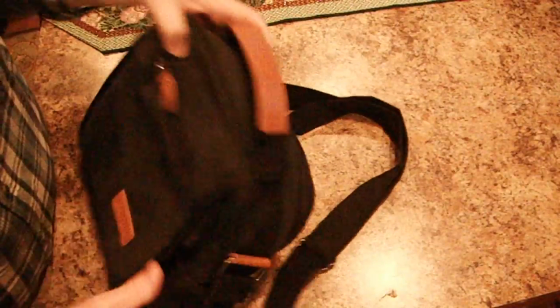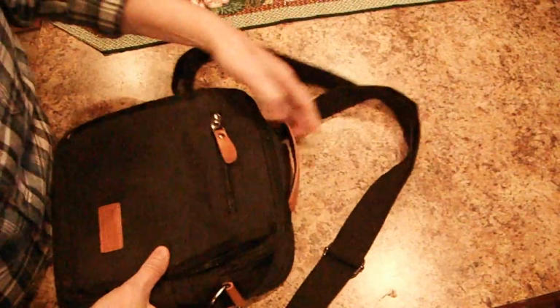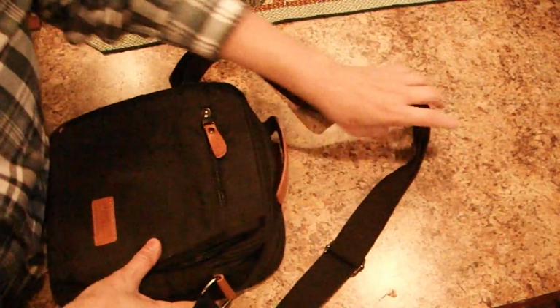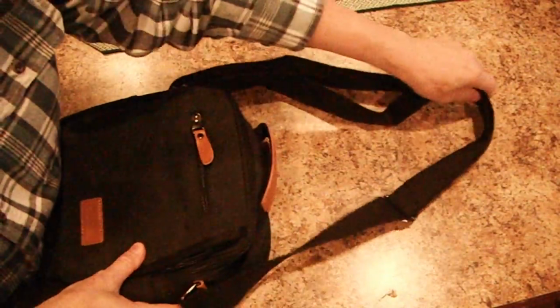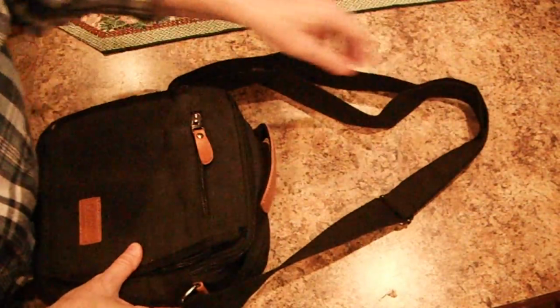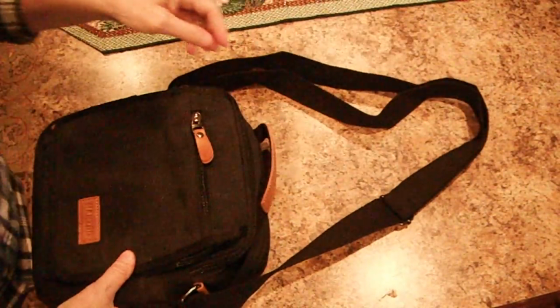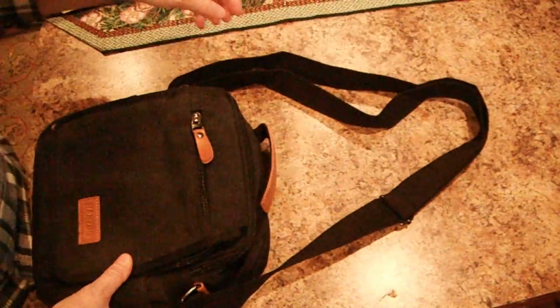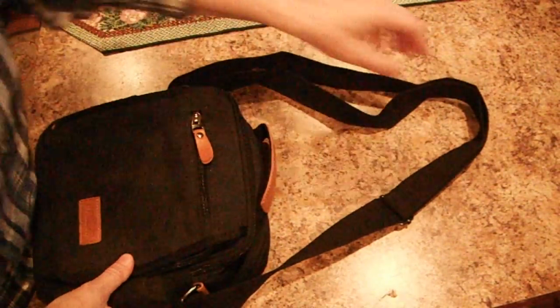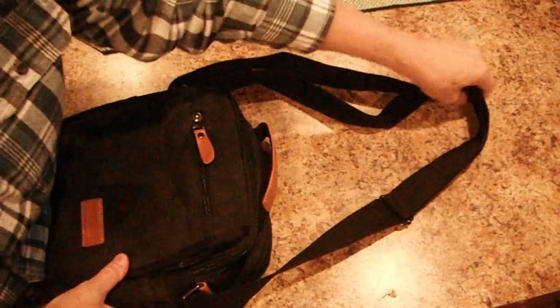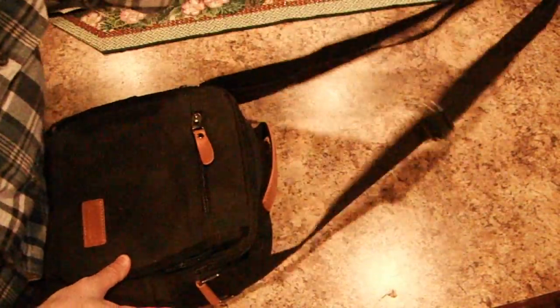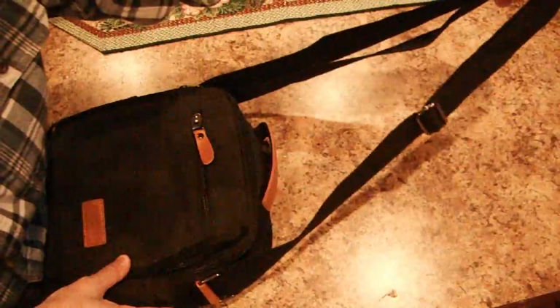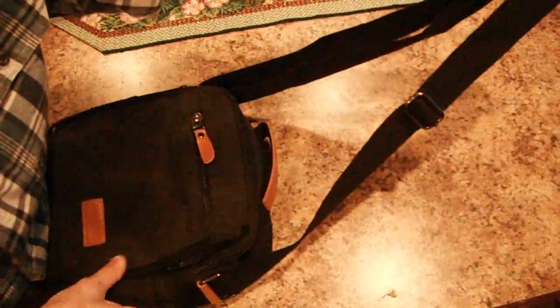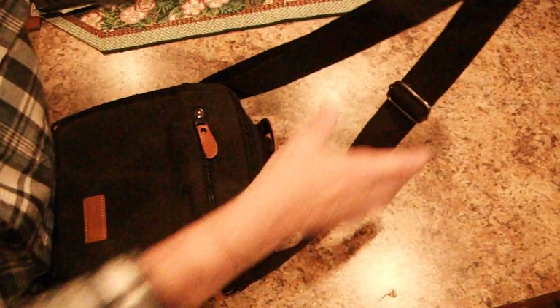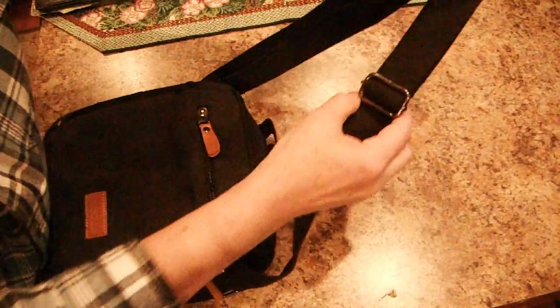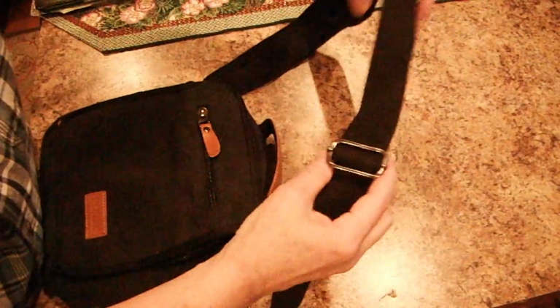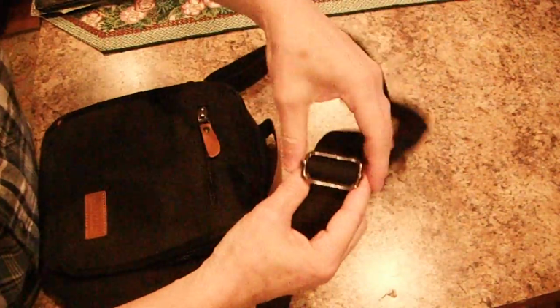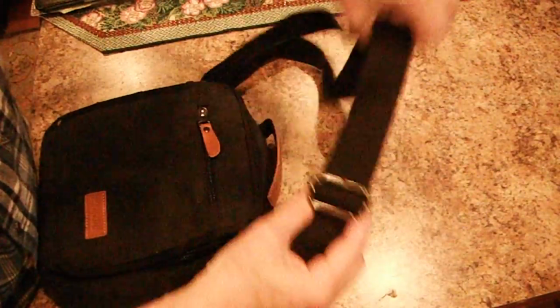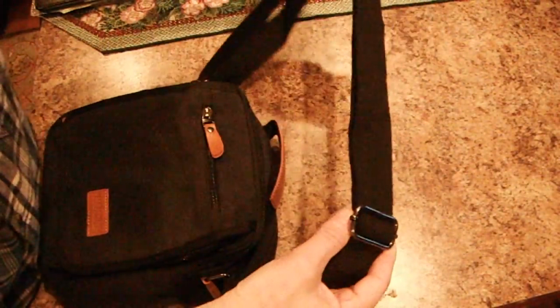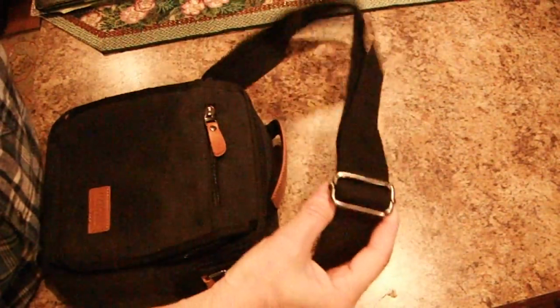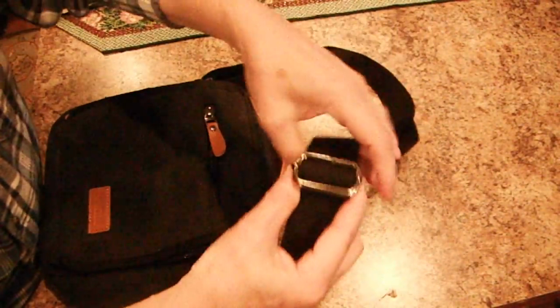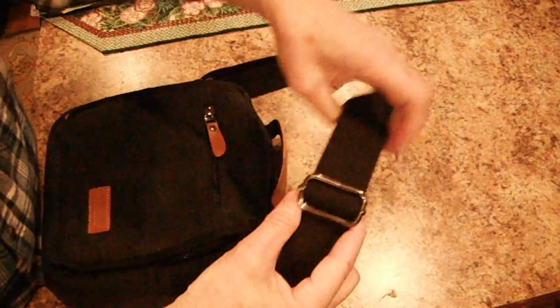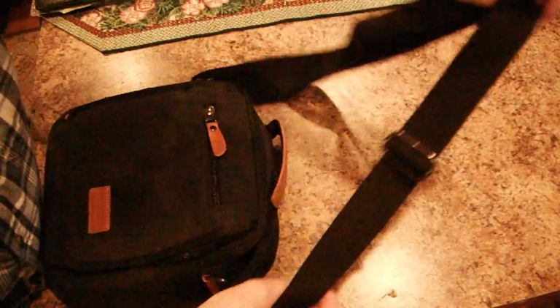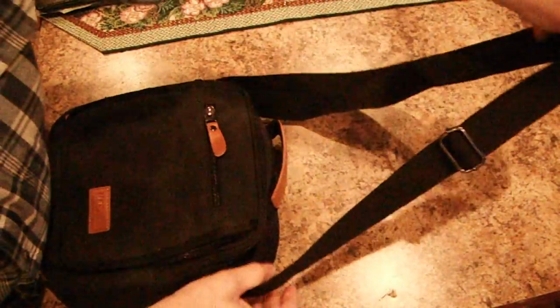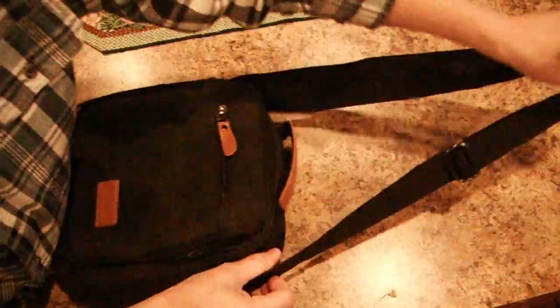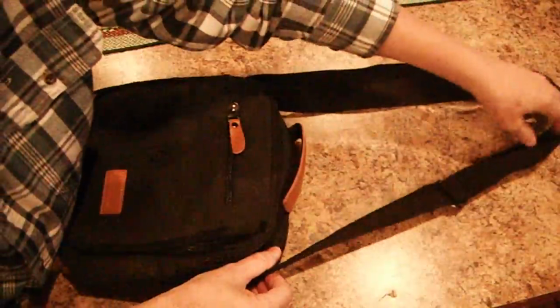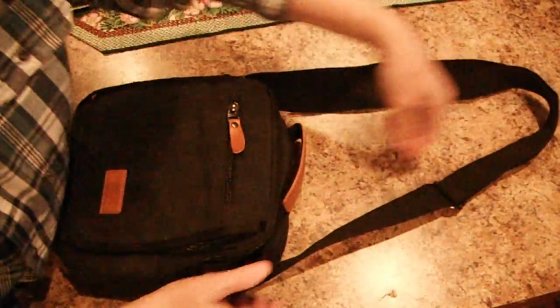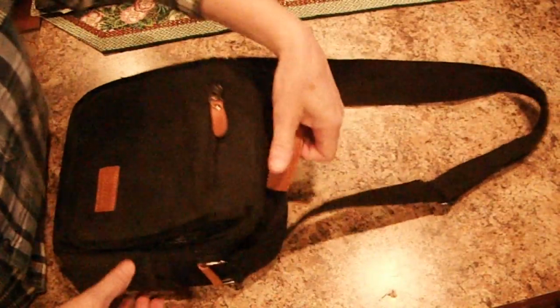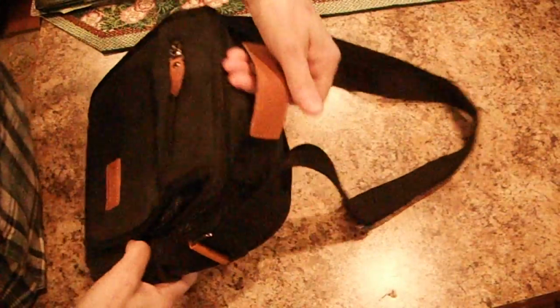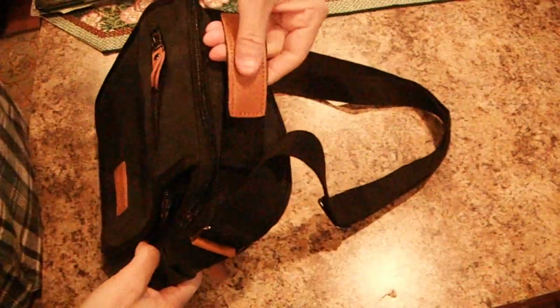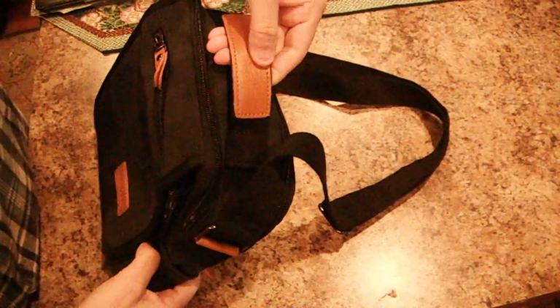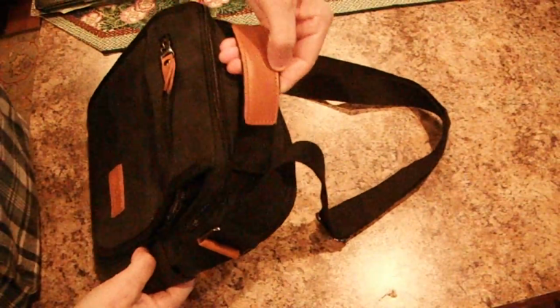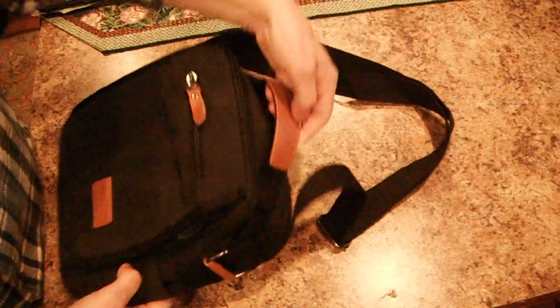There are three ways you can carry this bag. It can be a shoulder bag — it has a long adjustable strap — it can be used as a crossover bag, or you could just carry it by the handle.